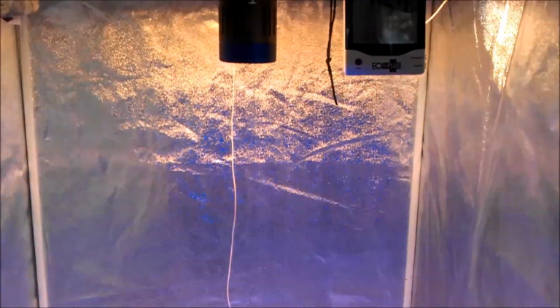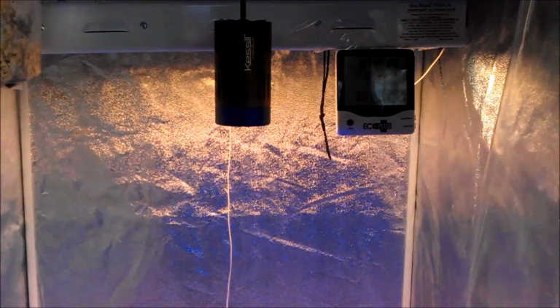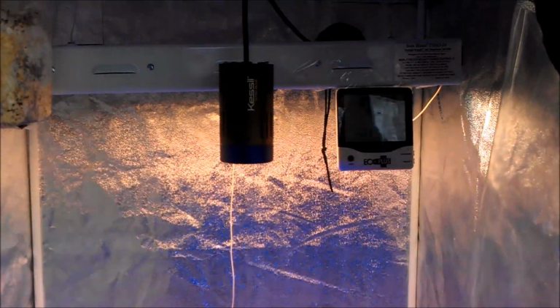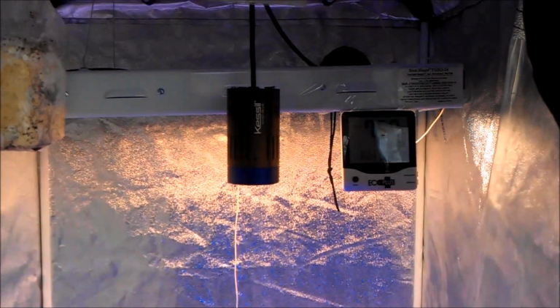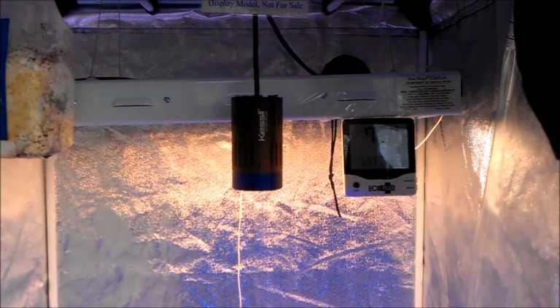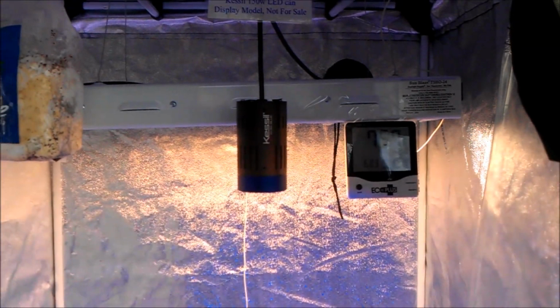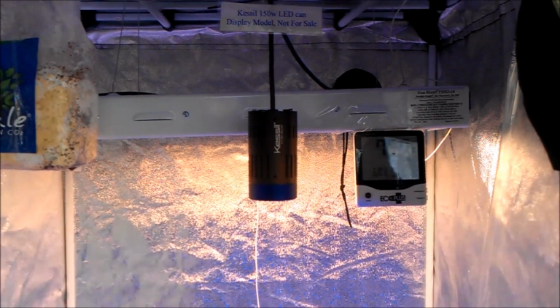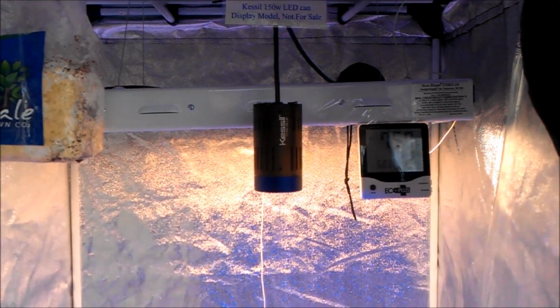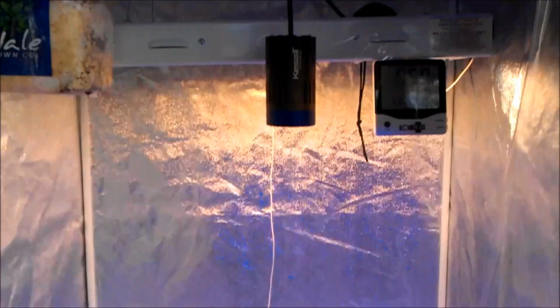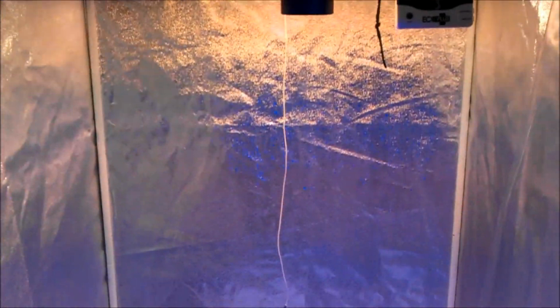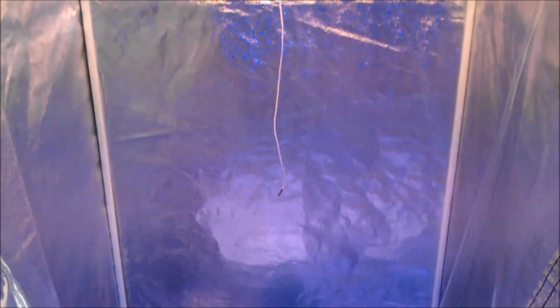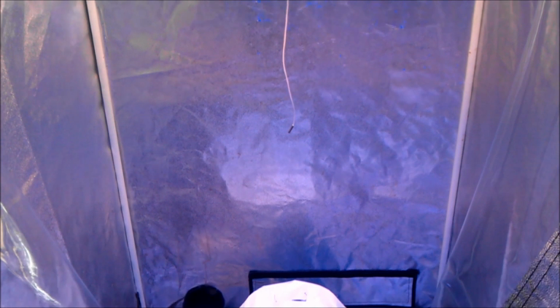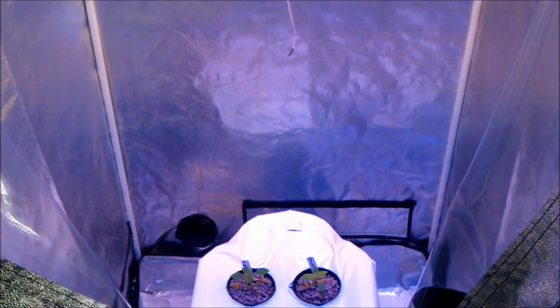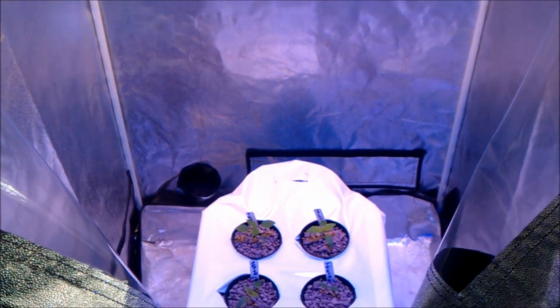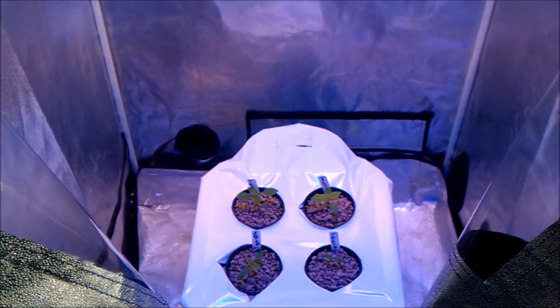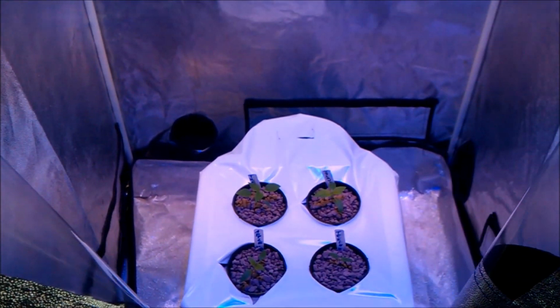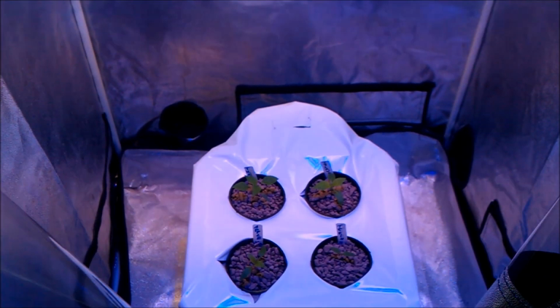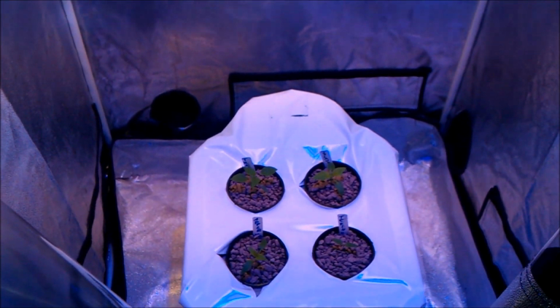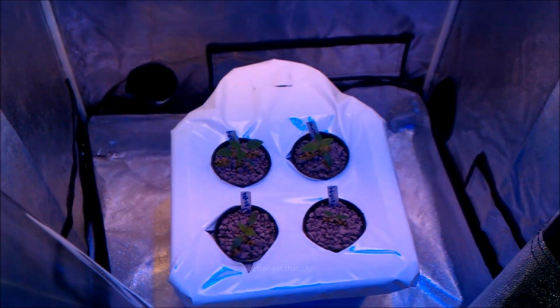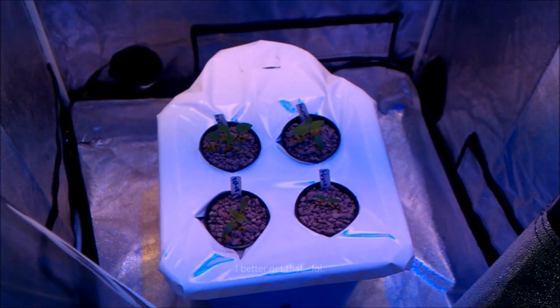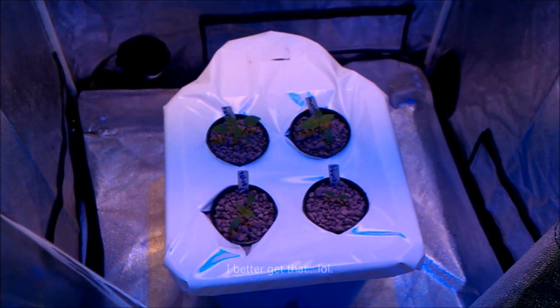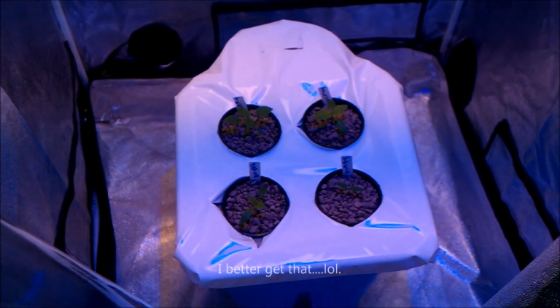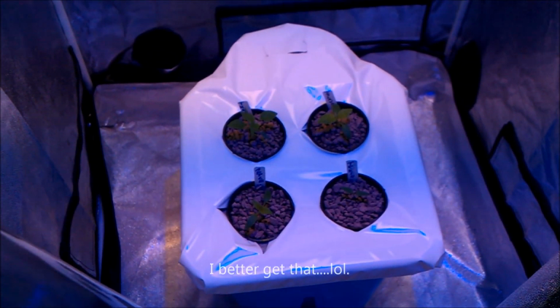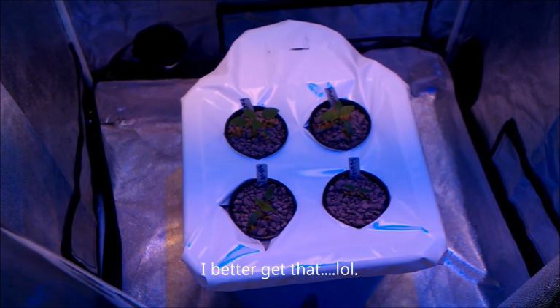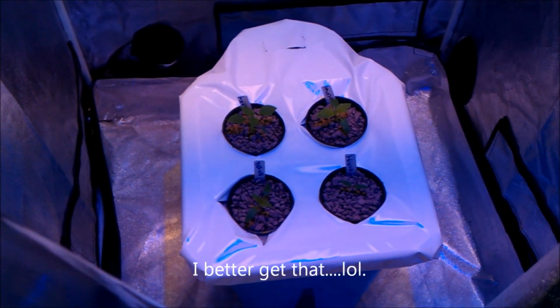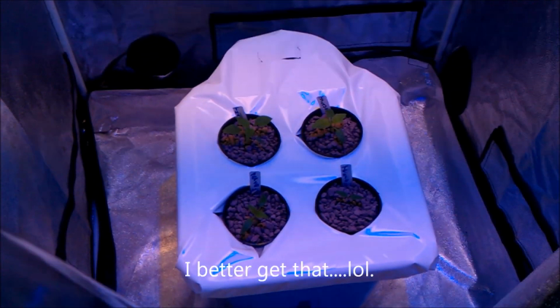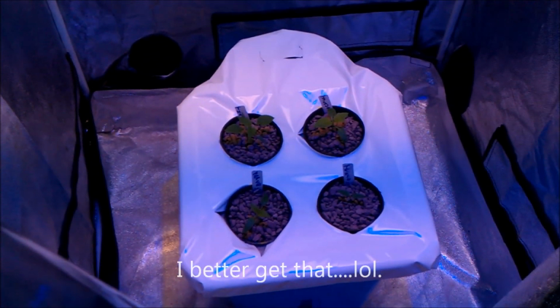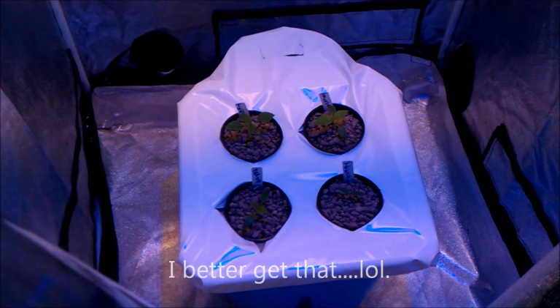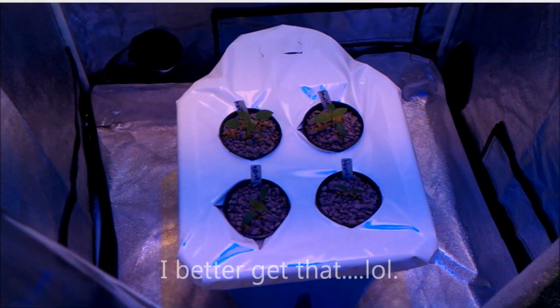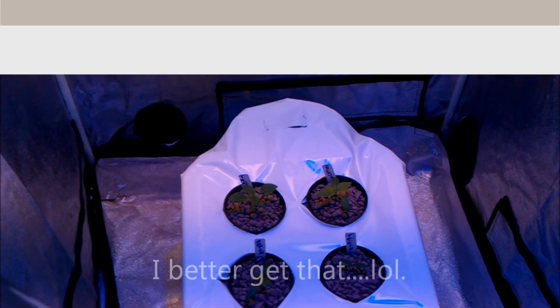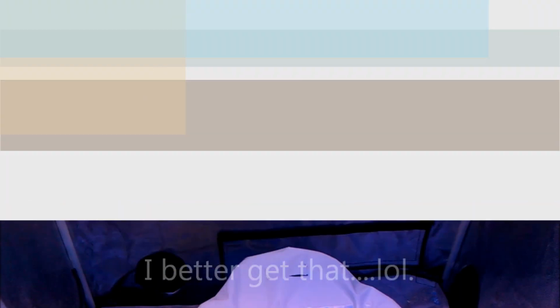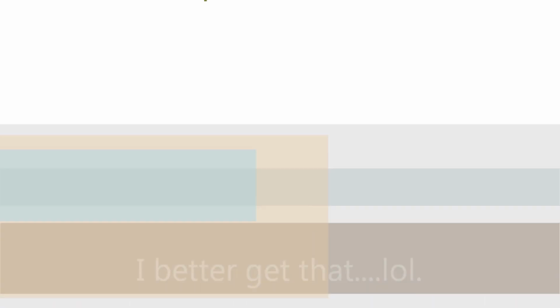Just one more video — I'll keep you updated as these peppers start to grow. Thanks for tuning in.